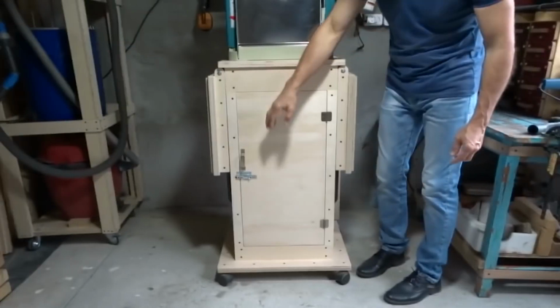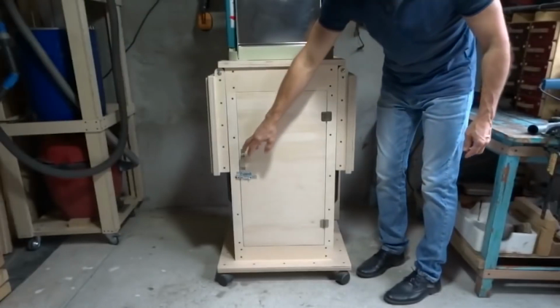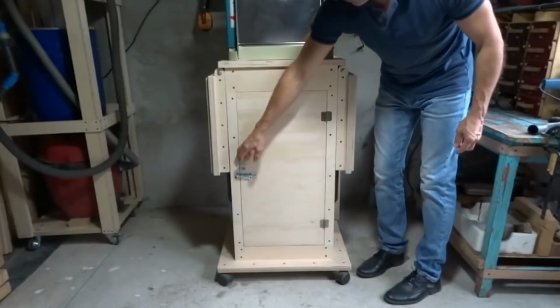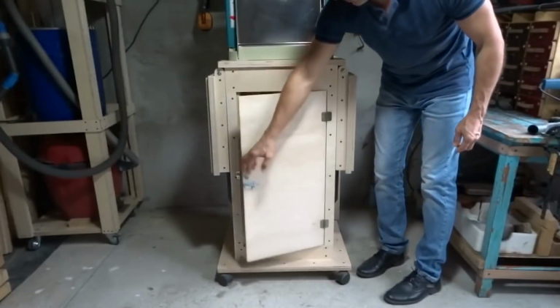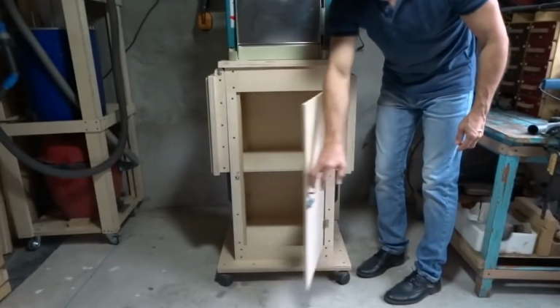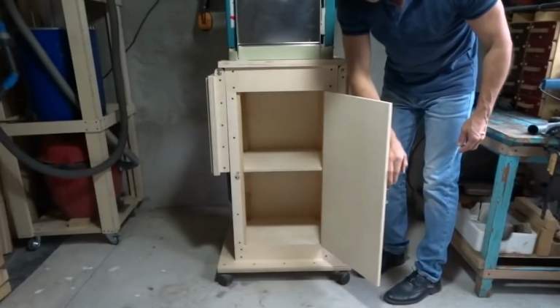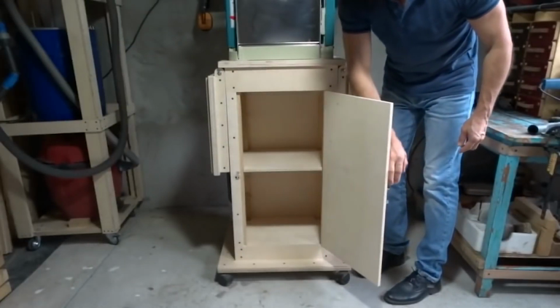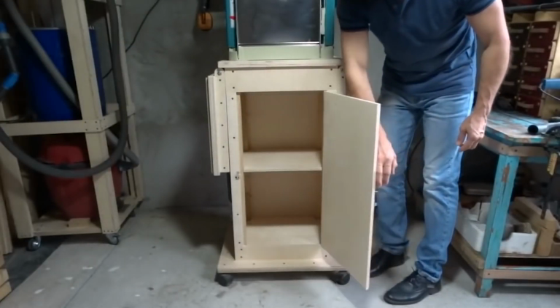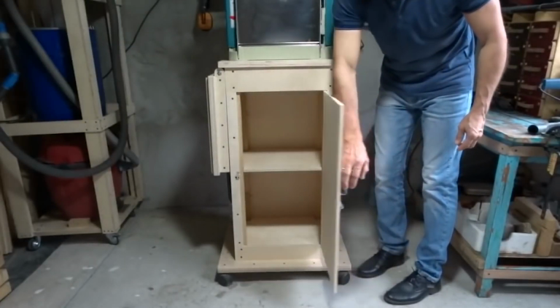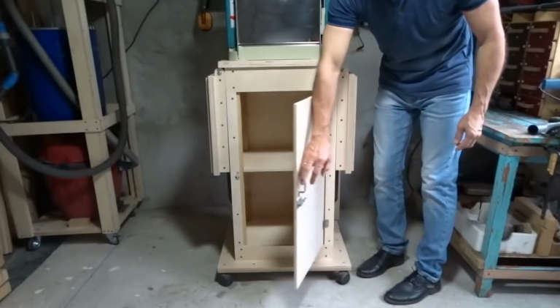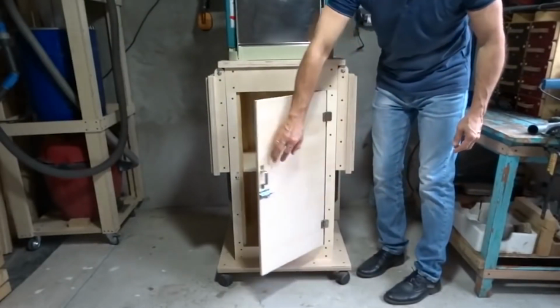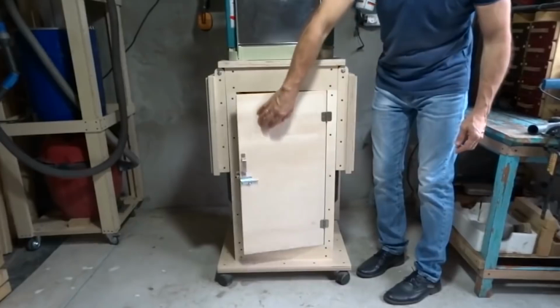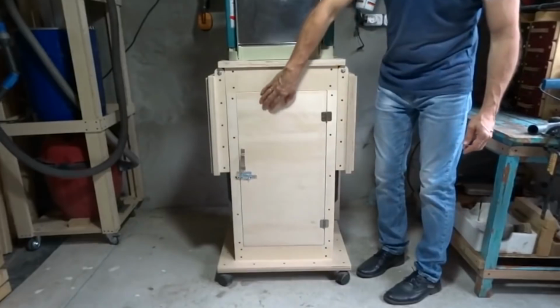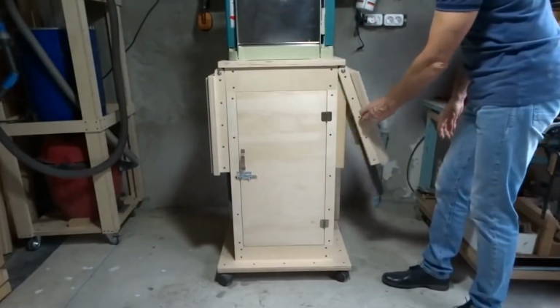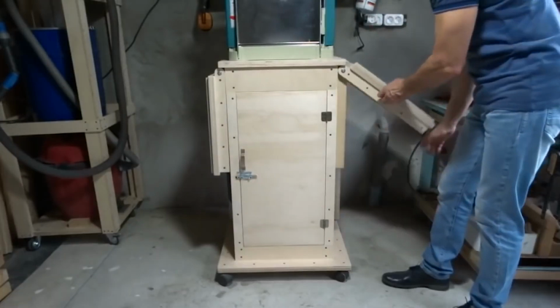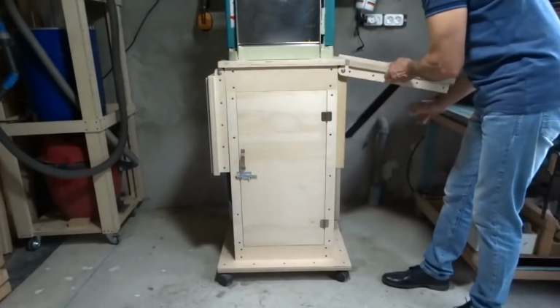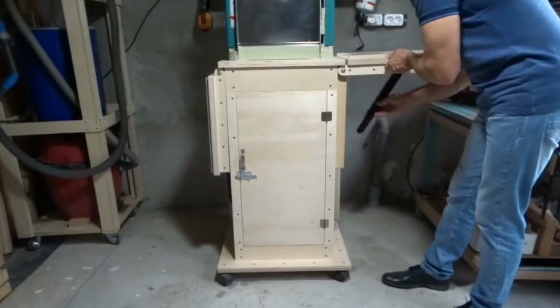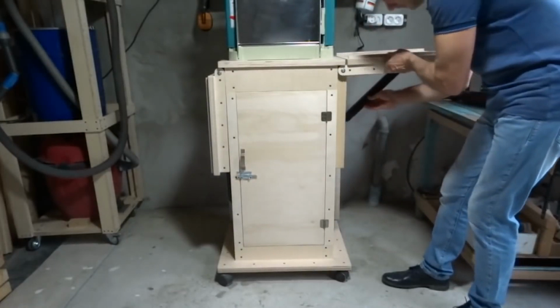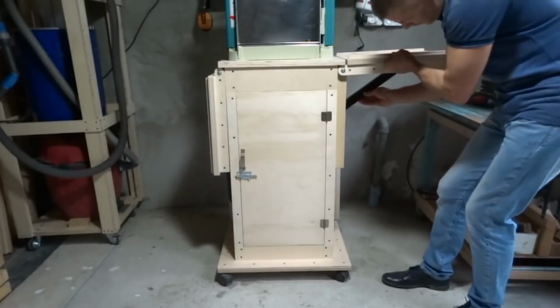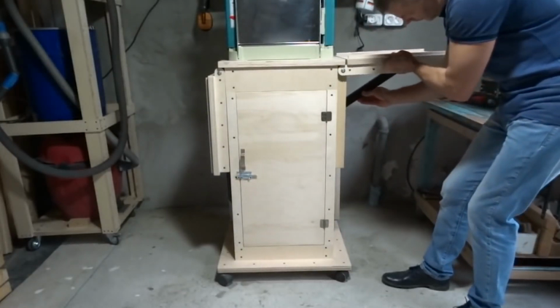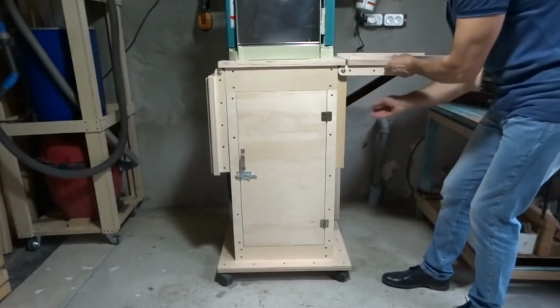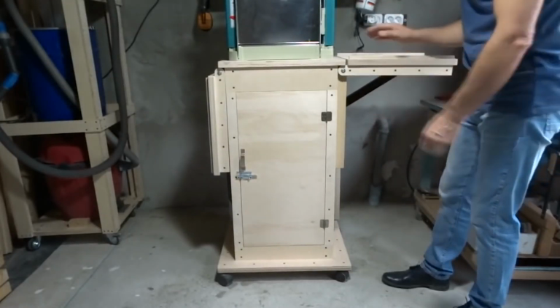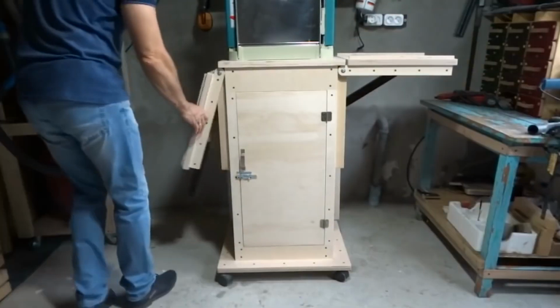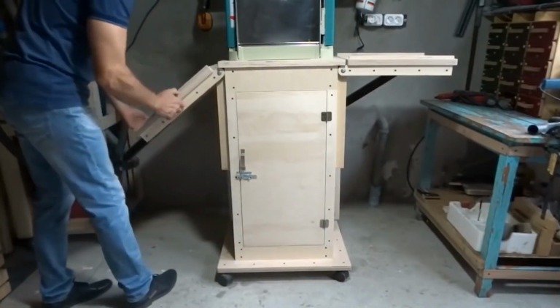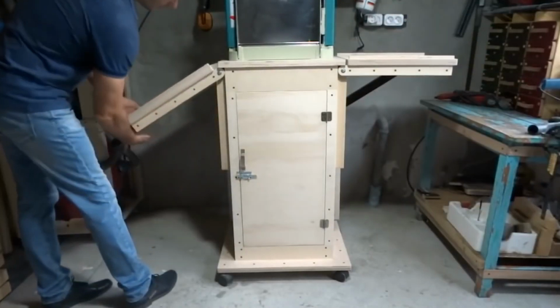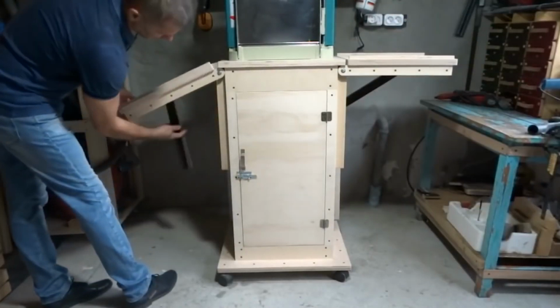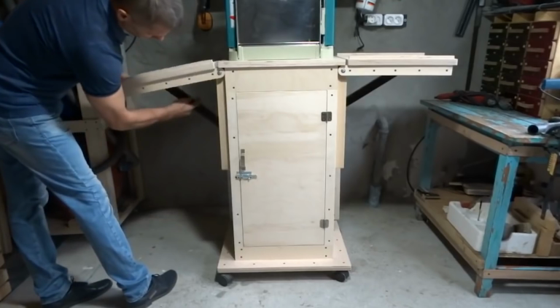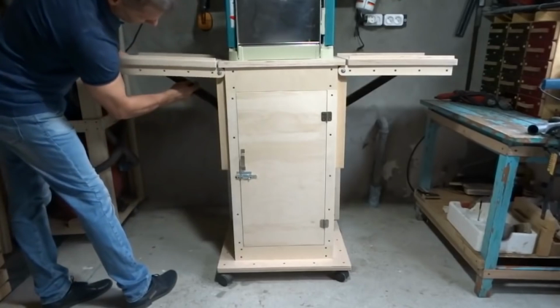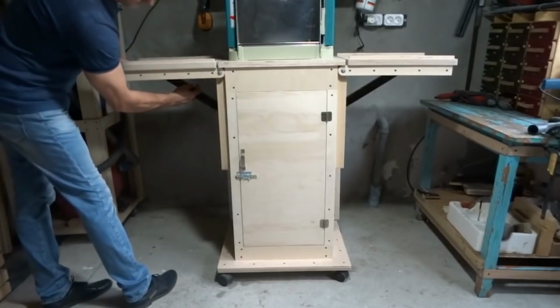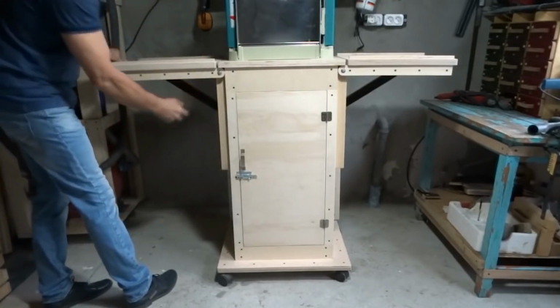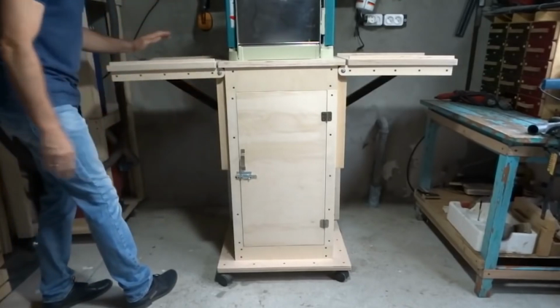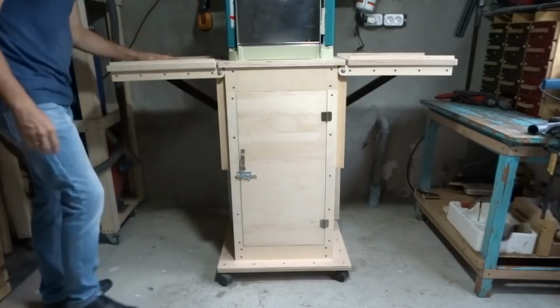And here's a little something for the marking gauge. You can put something inside and there's also a rack on each side. So very comfortable and easy to work with.